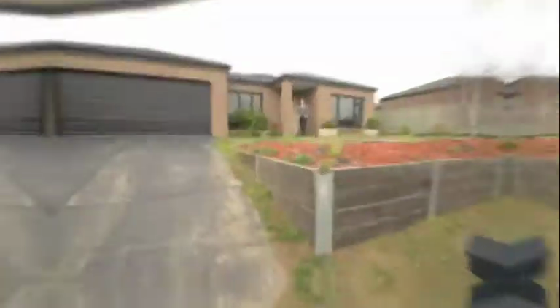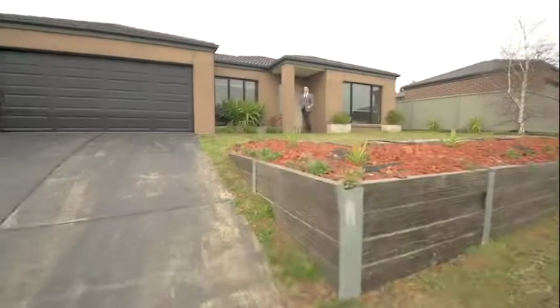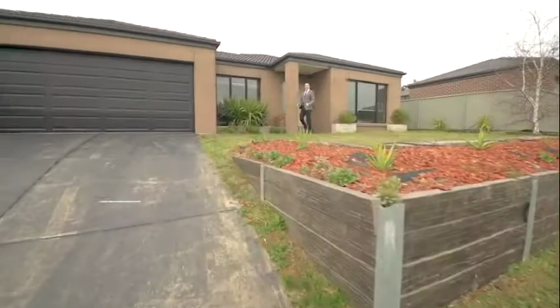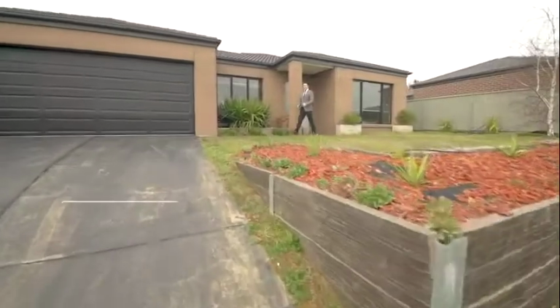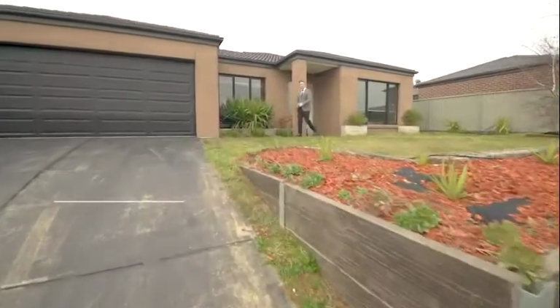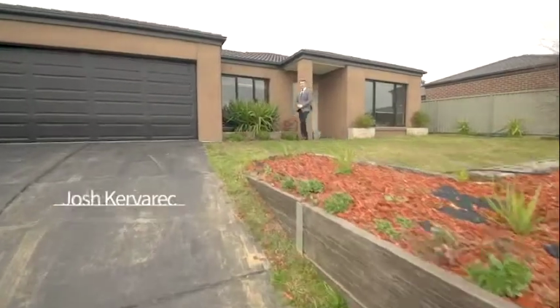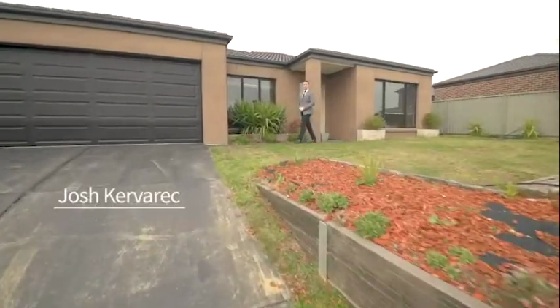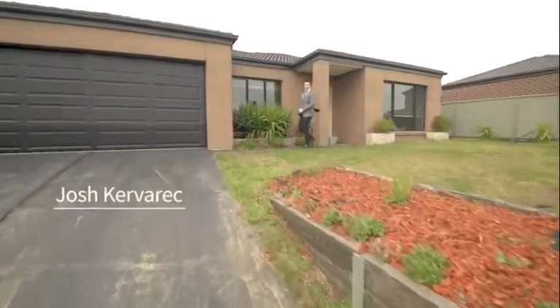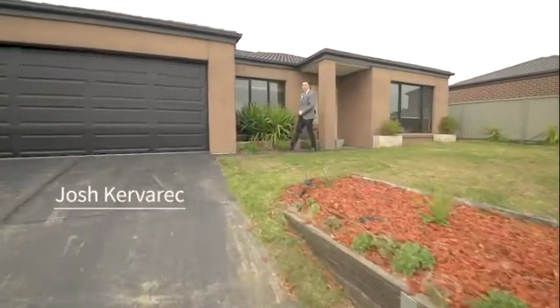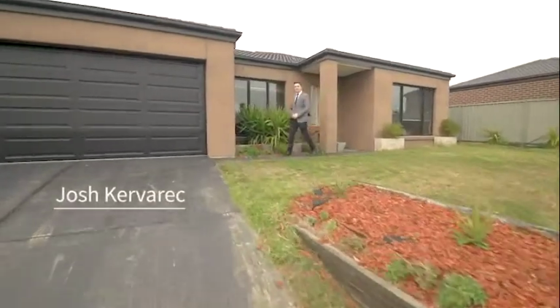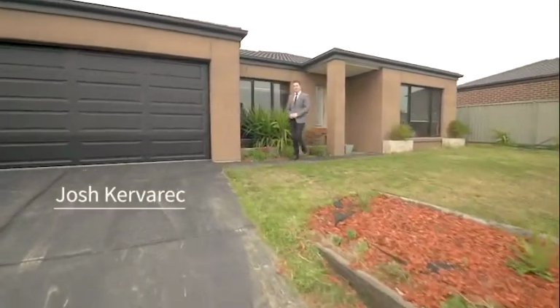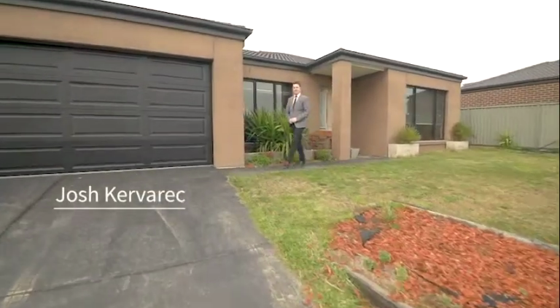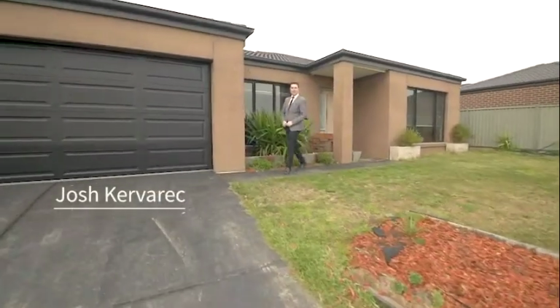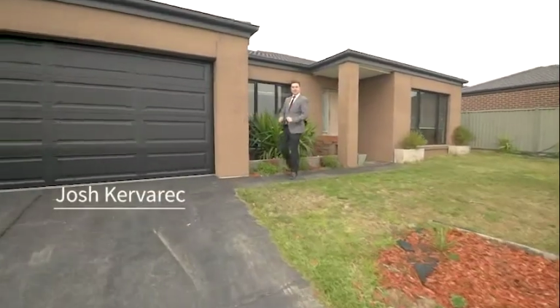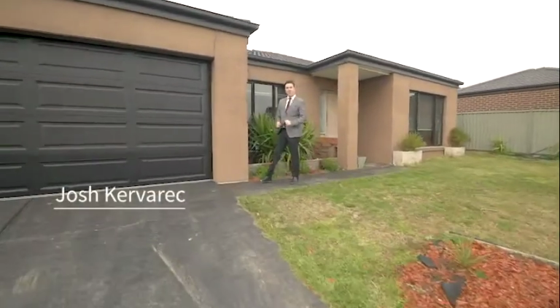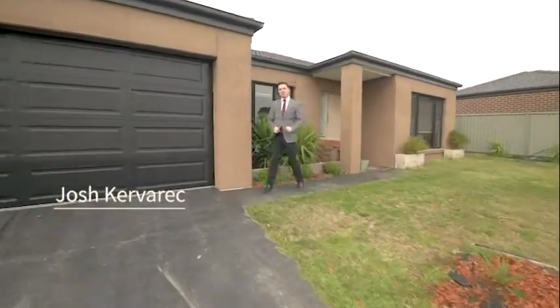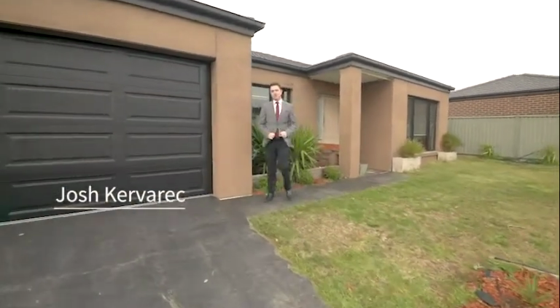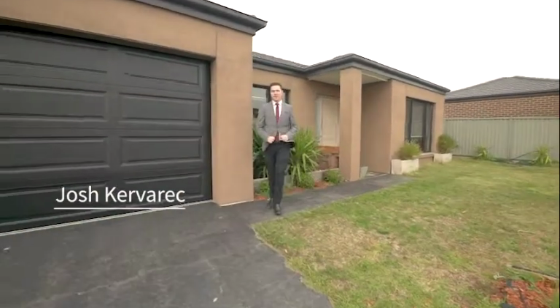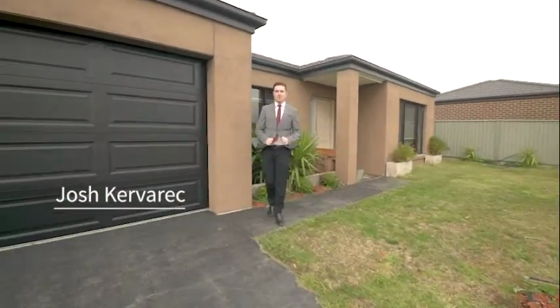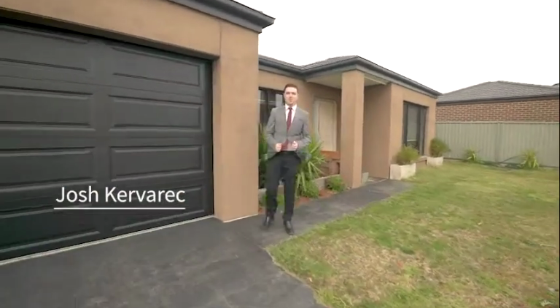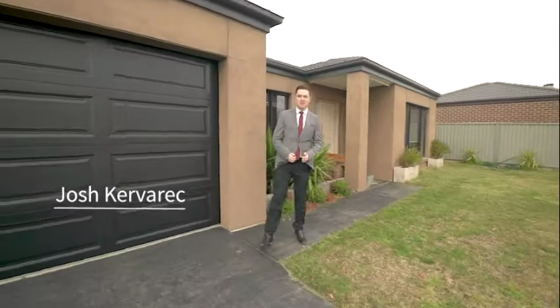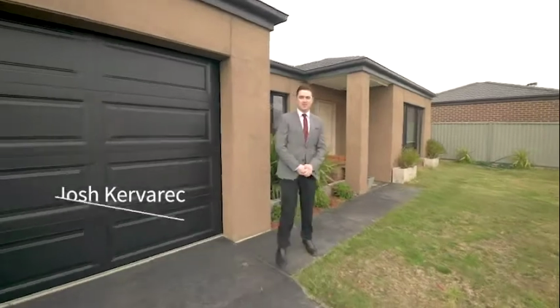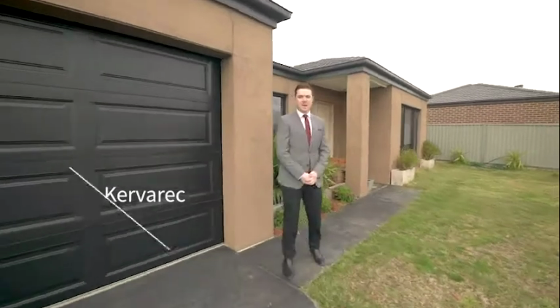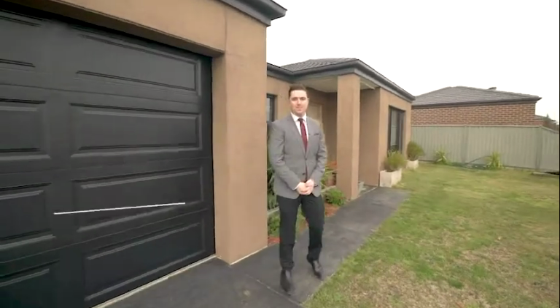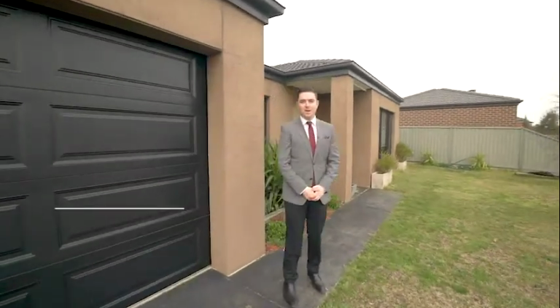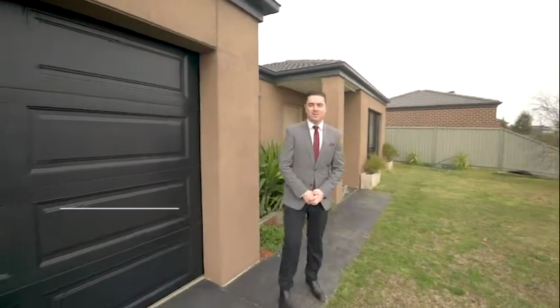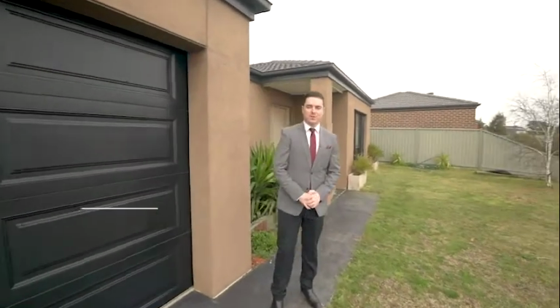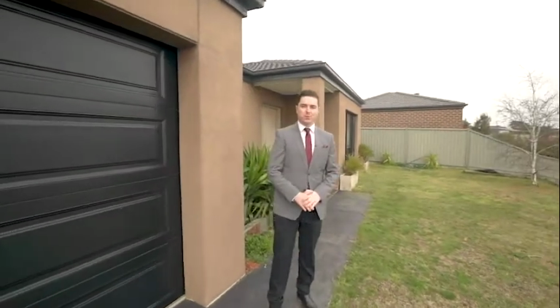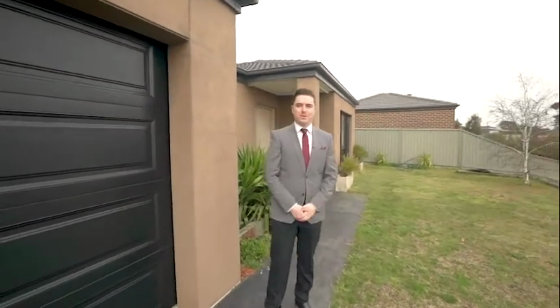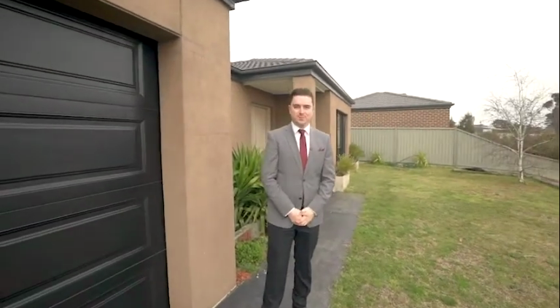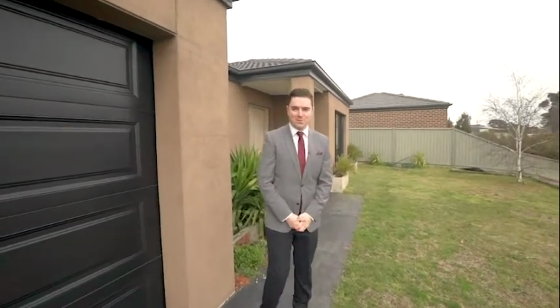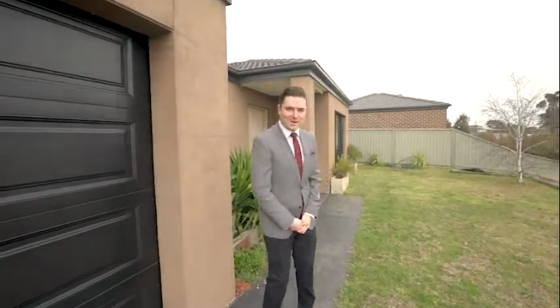Hi, I'm Josh Kerrack from Maguire Estate Agents and today we're at number two Avonwood Close here in the popular suburb of Canadian. This one is shorter in press. Come check it out.